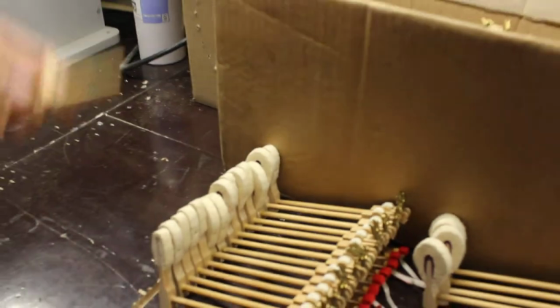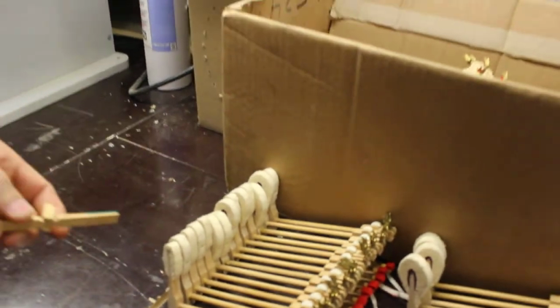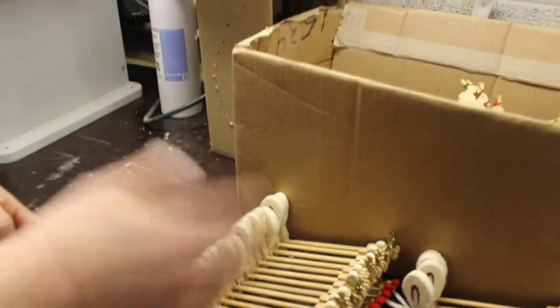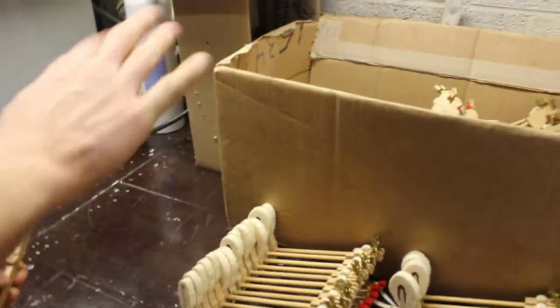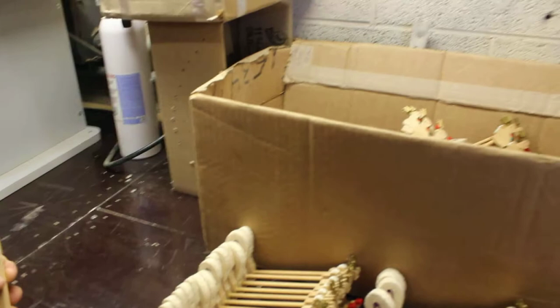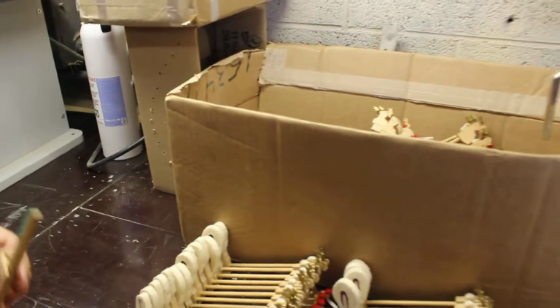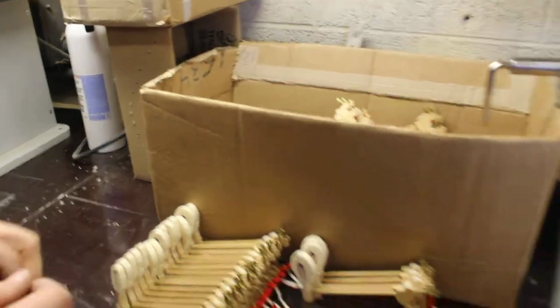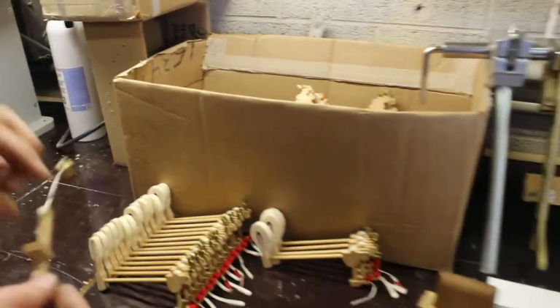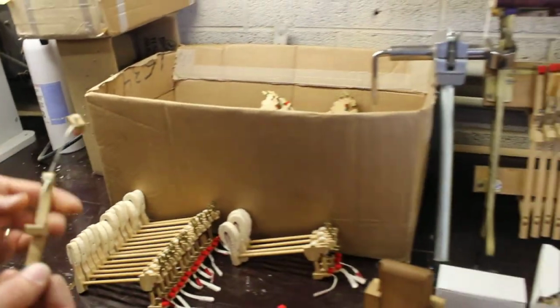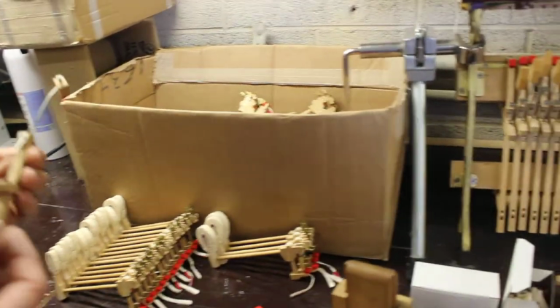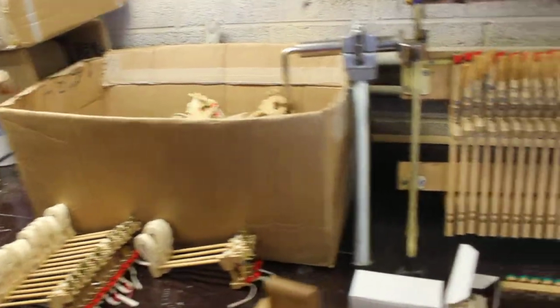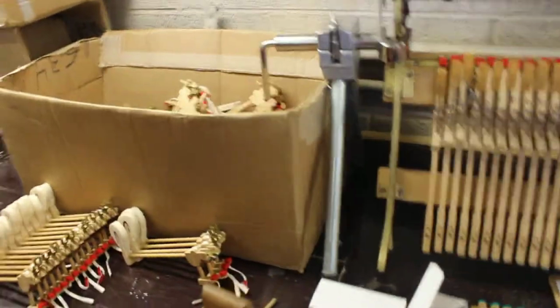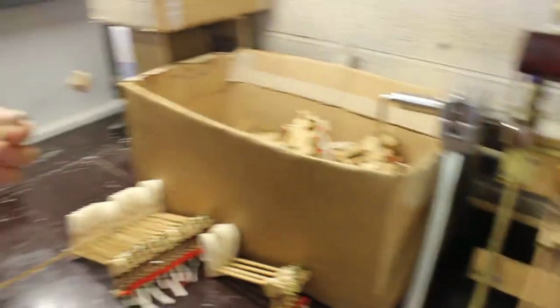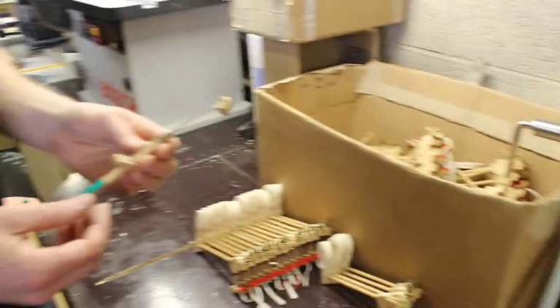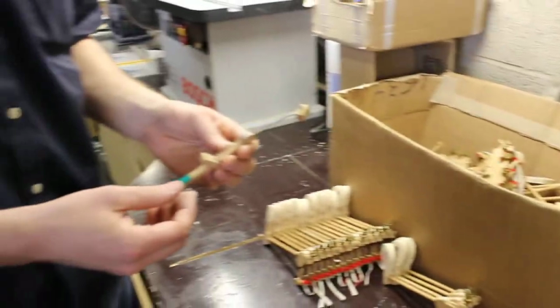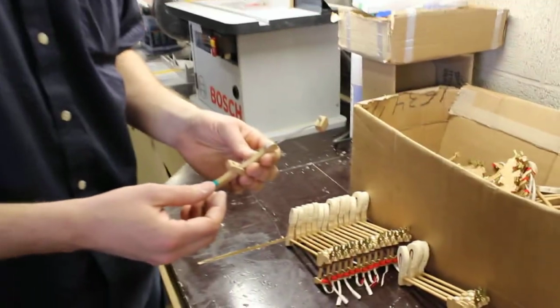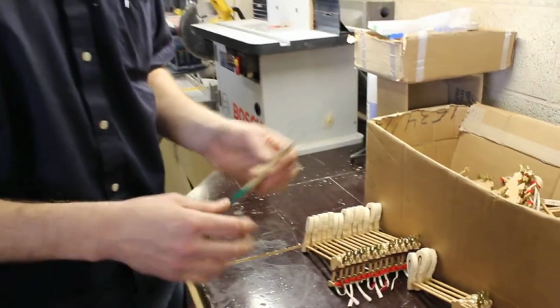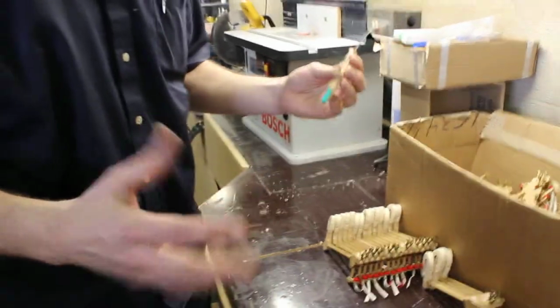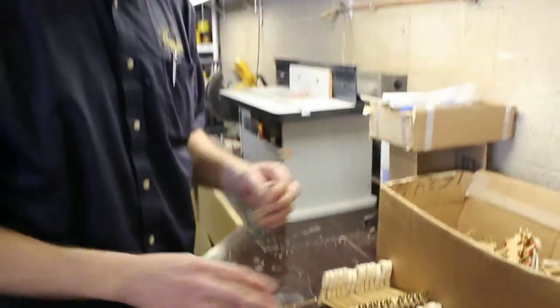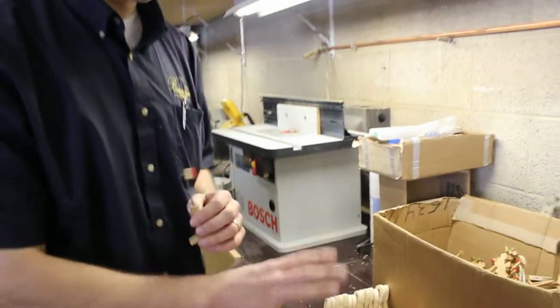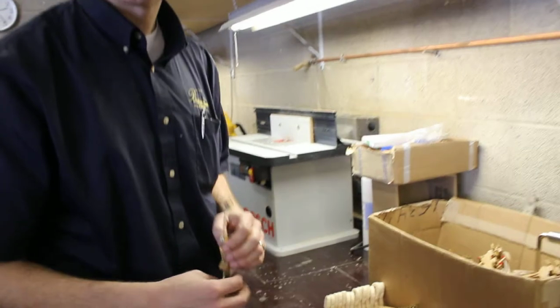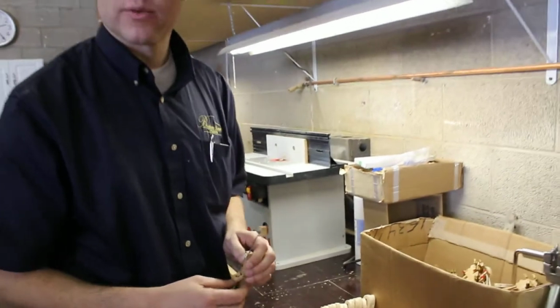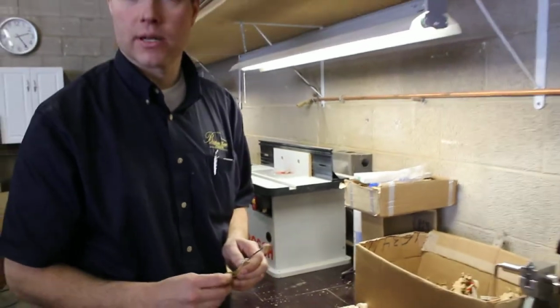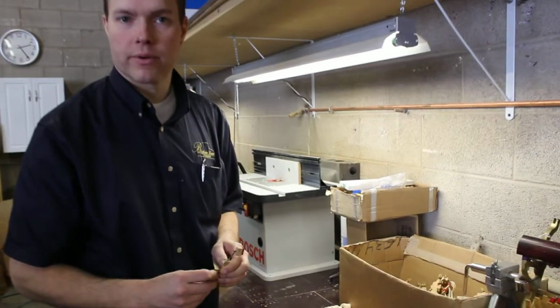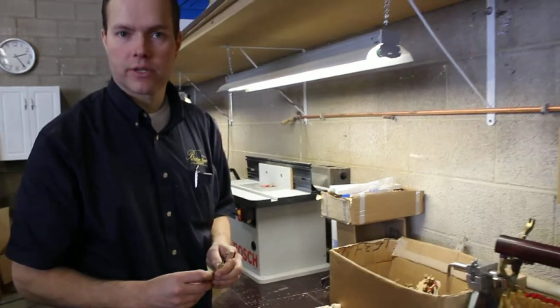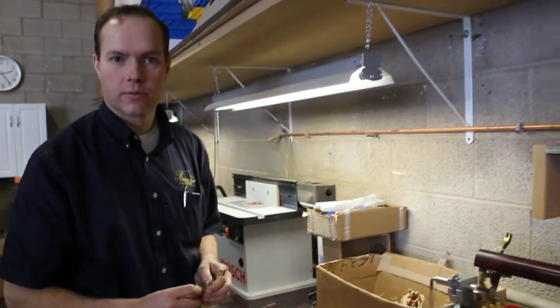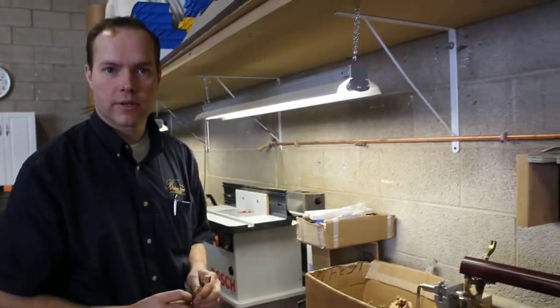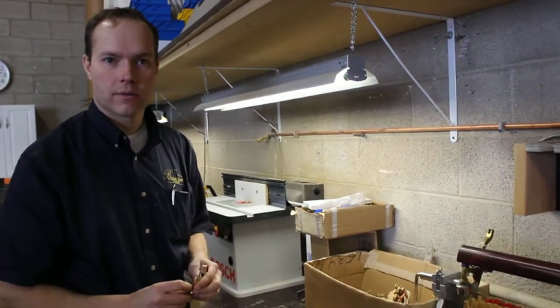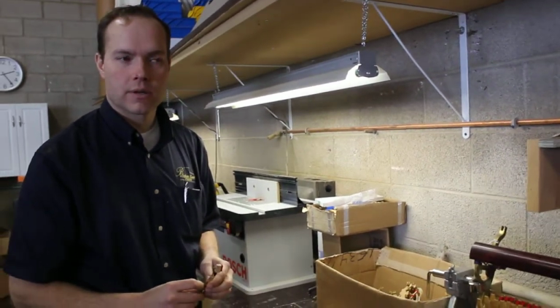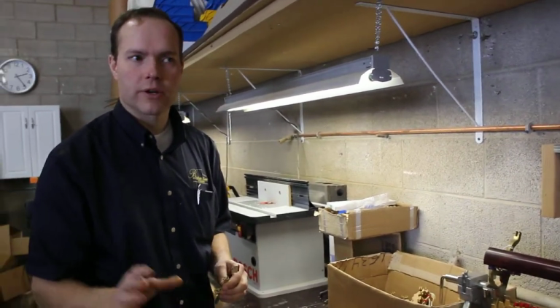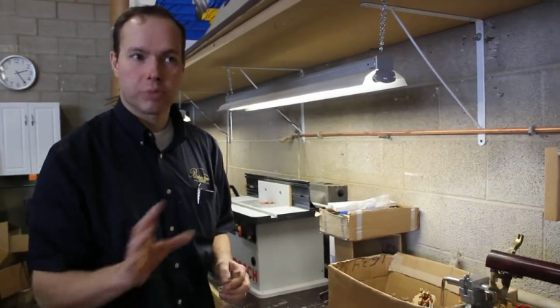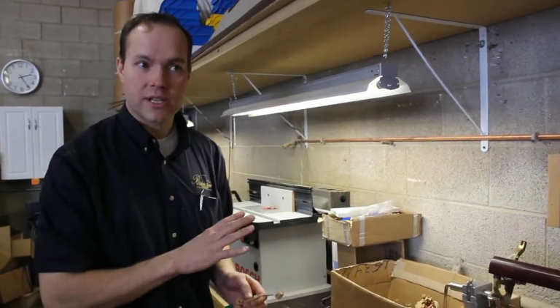So I'll be reshaping those hammers. I won't replace them. Reshaping I think would be ideal, and I think we can get away with reshaping.